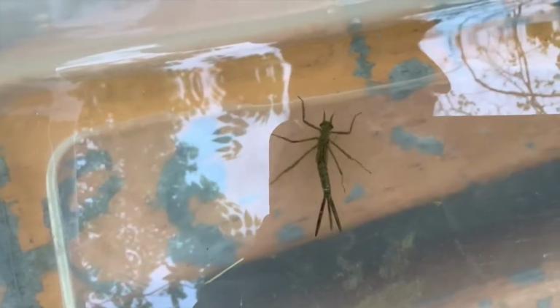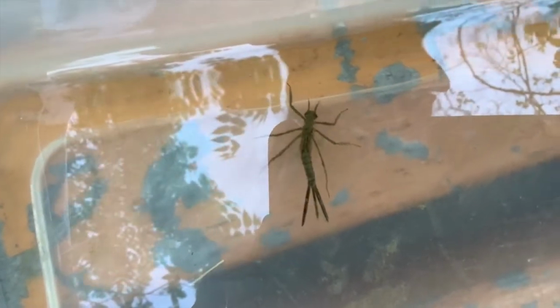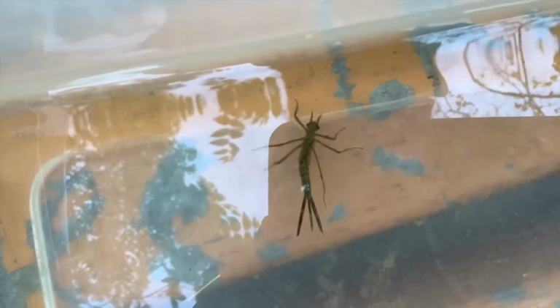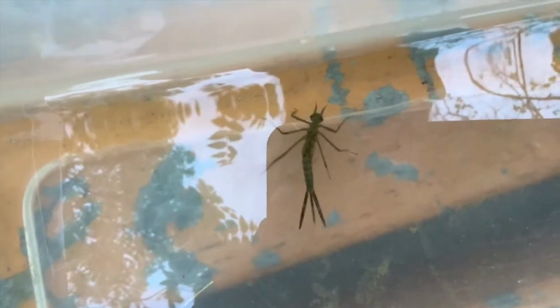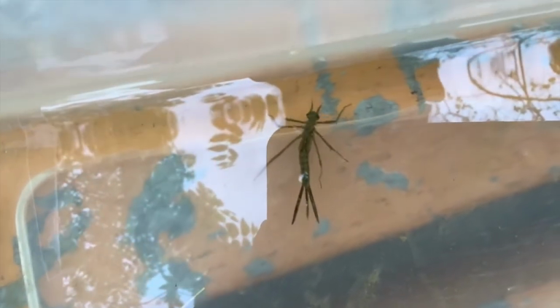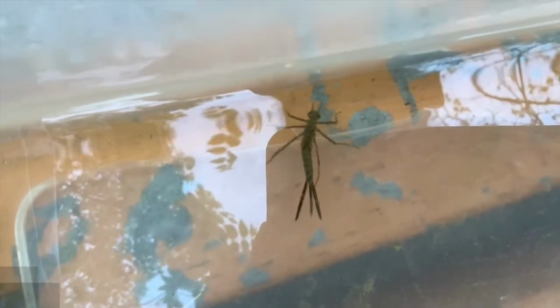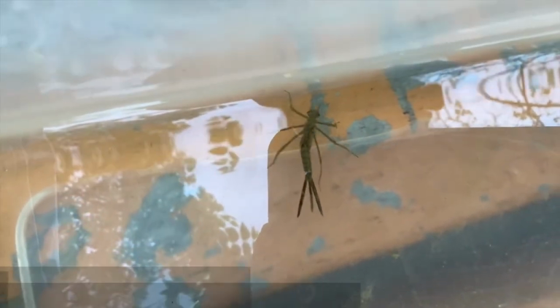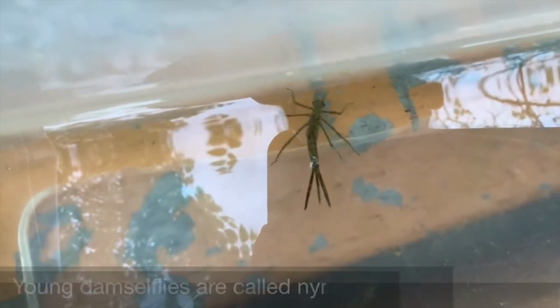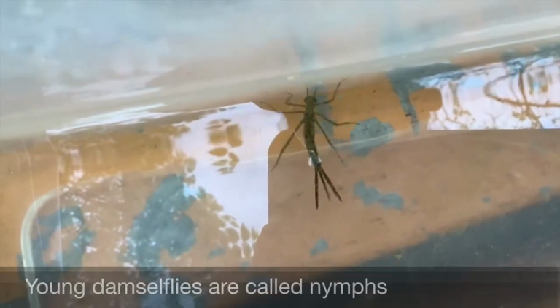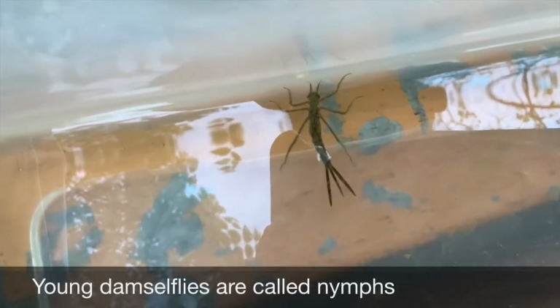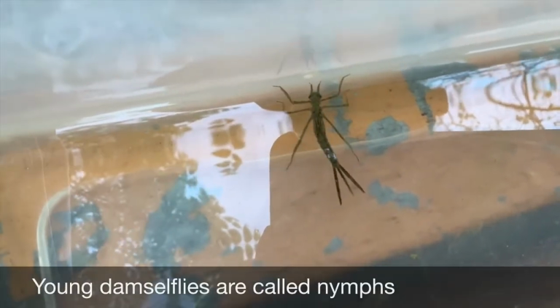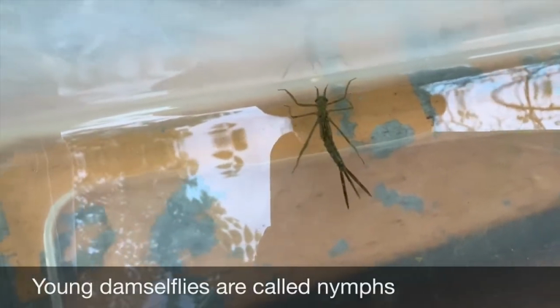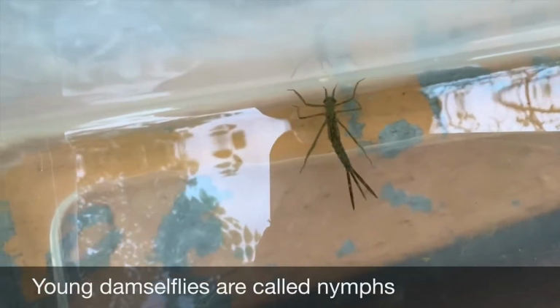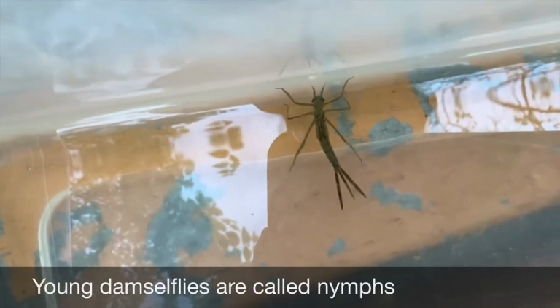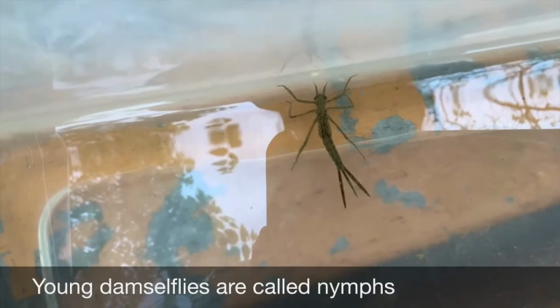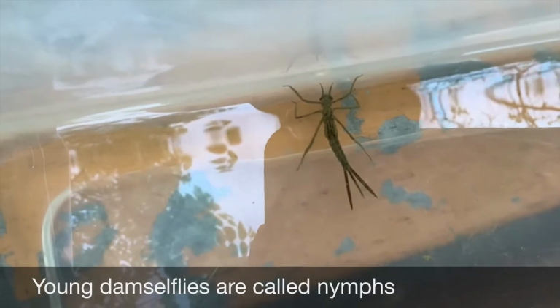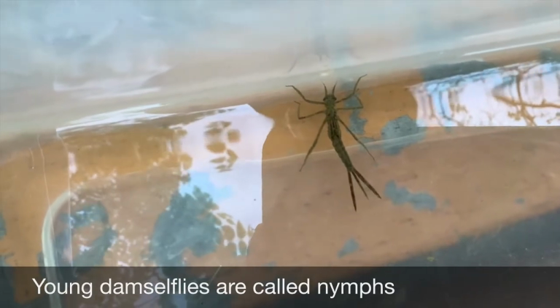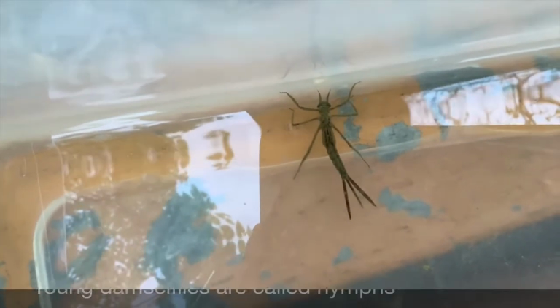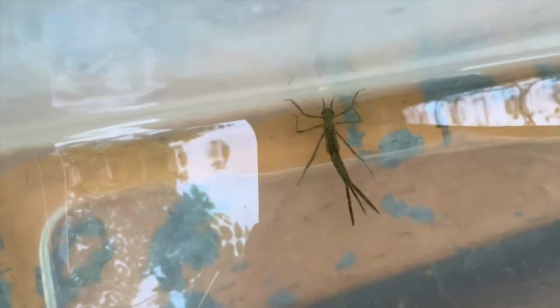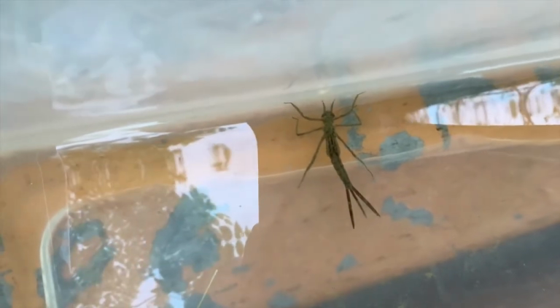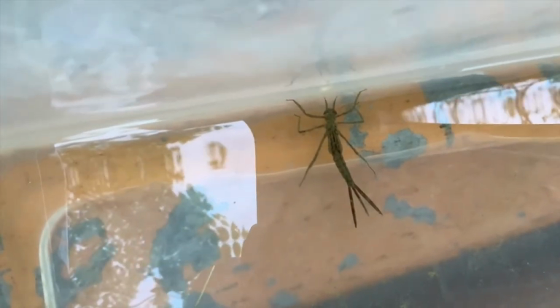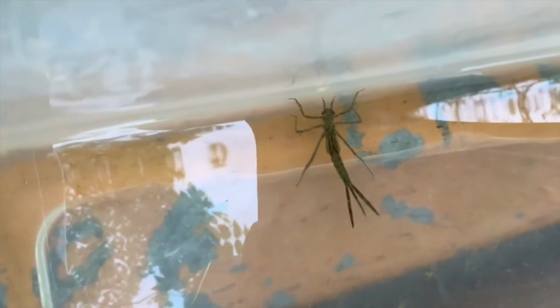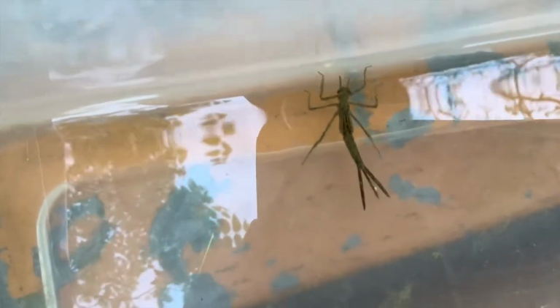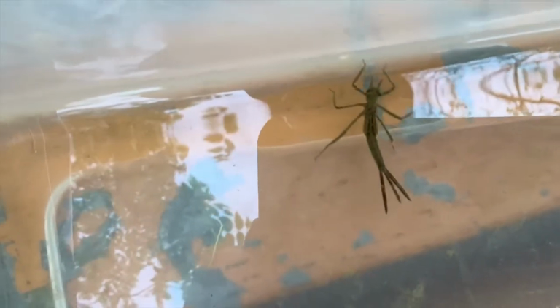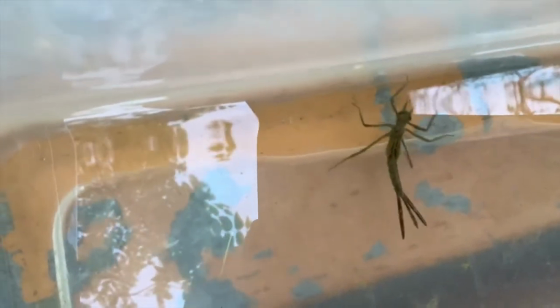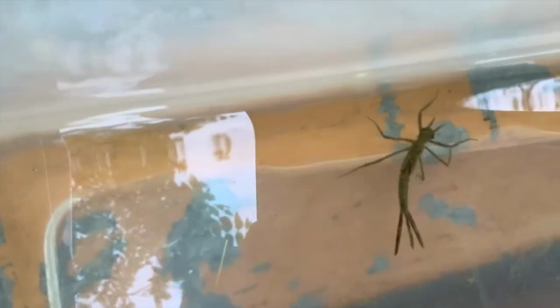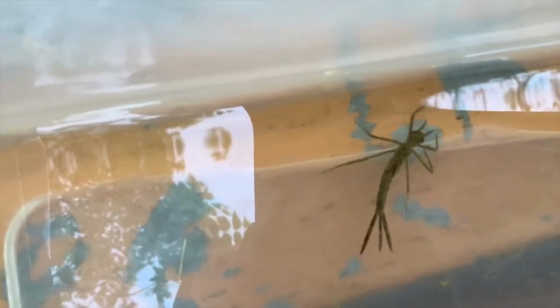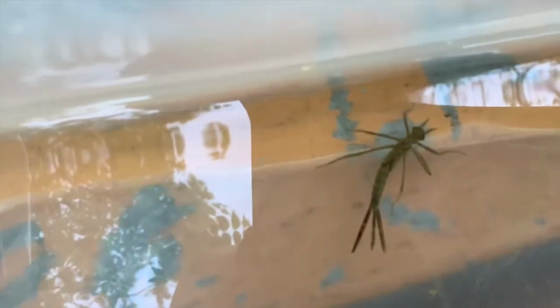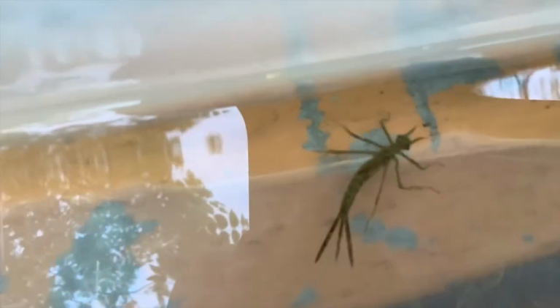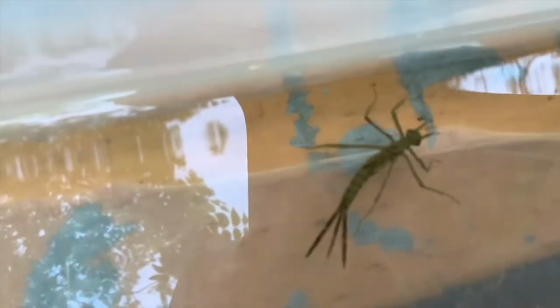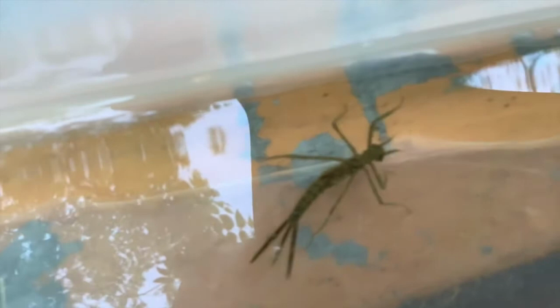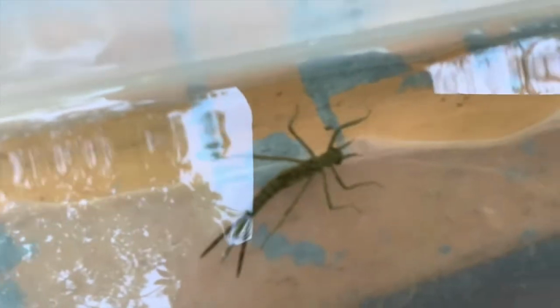If you want to find the babies — the nymphs — the best place to look is in areas of still water with submerged vegetation, so along the edges of streams and ponds.